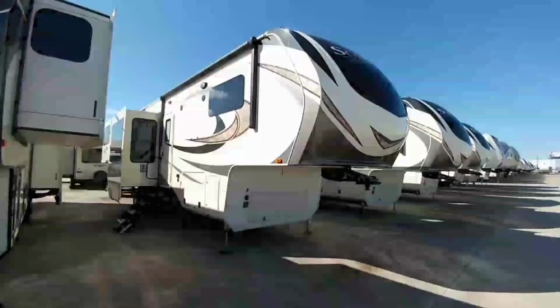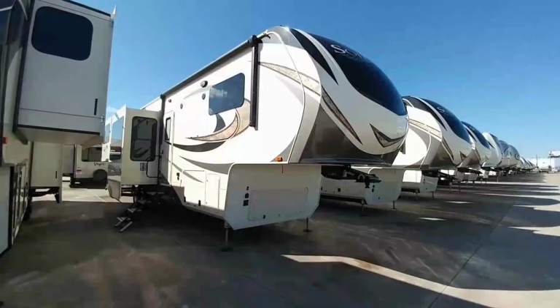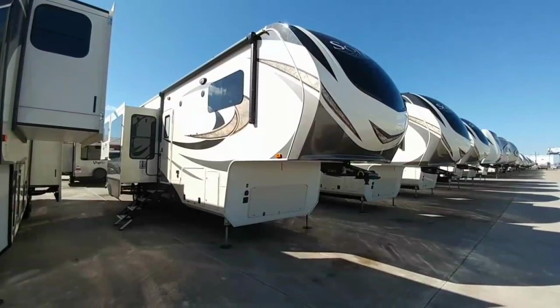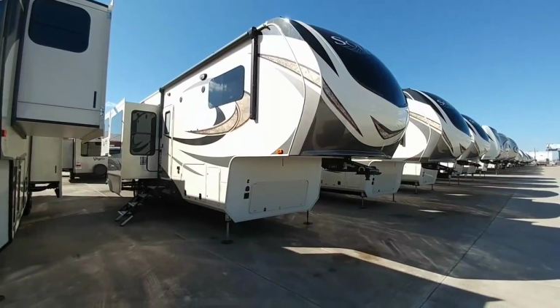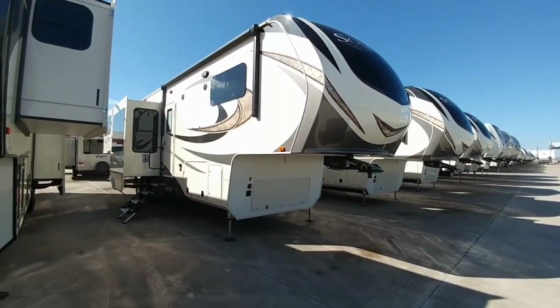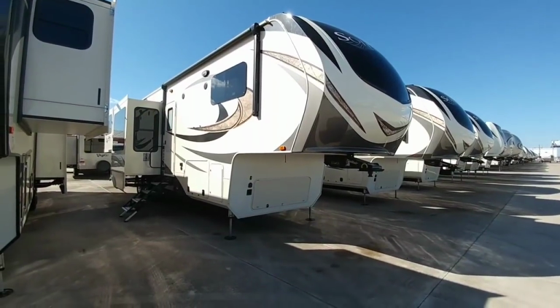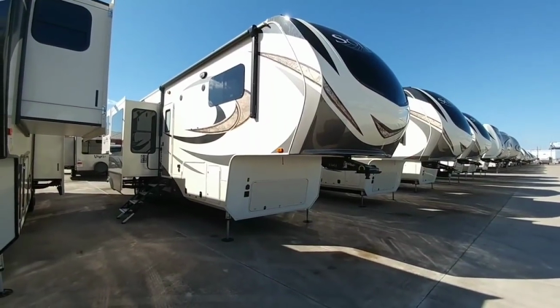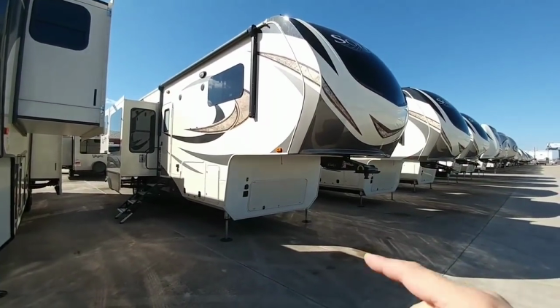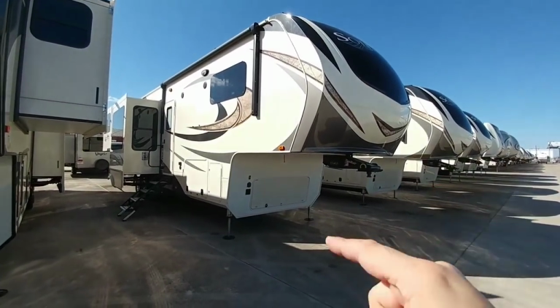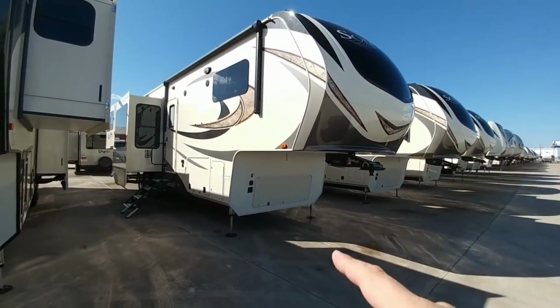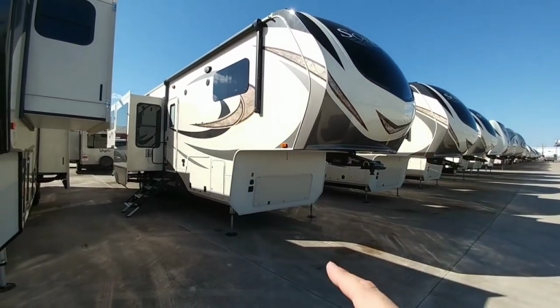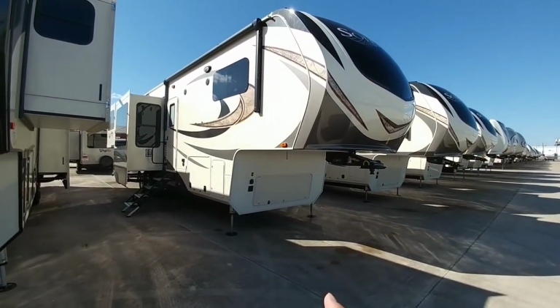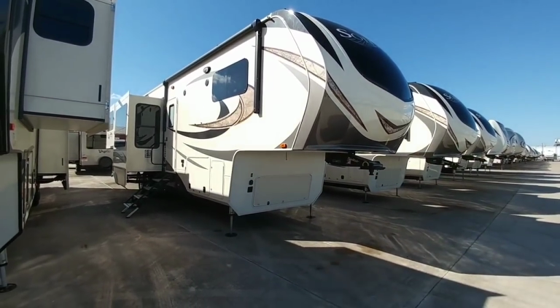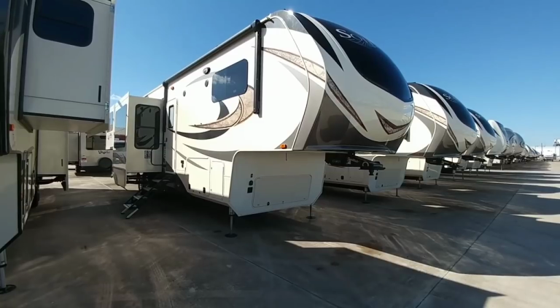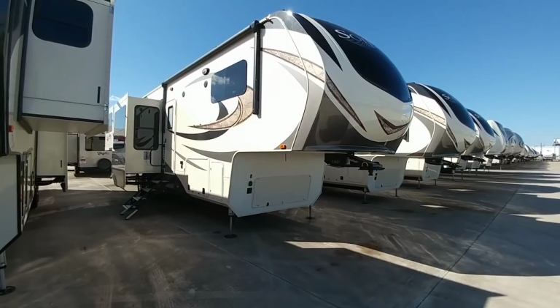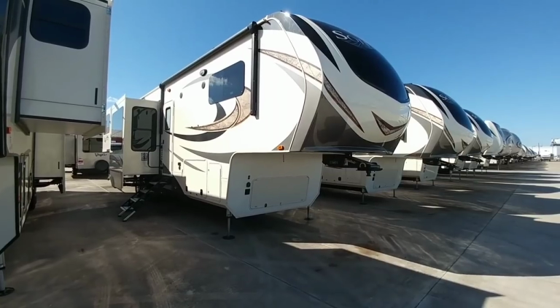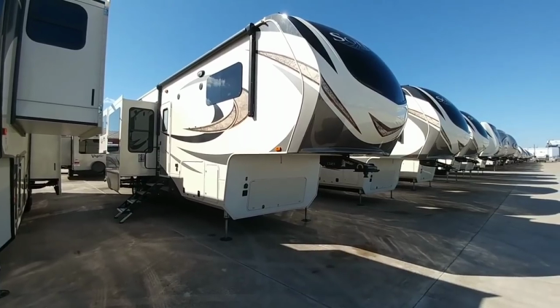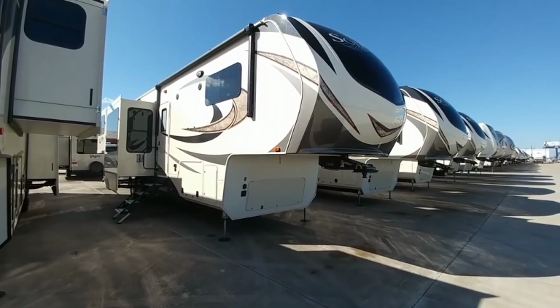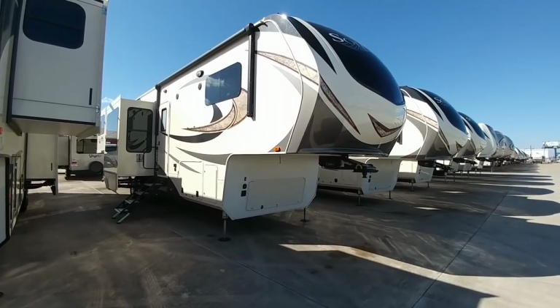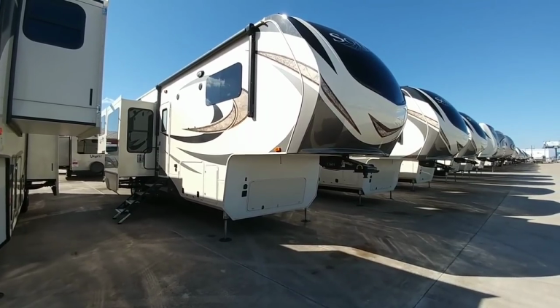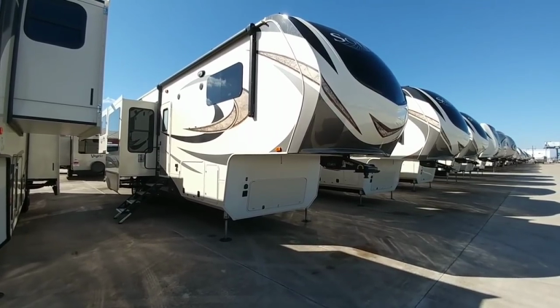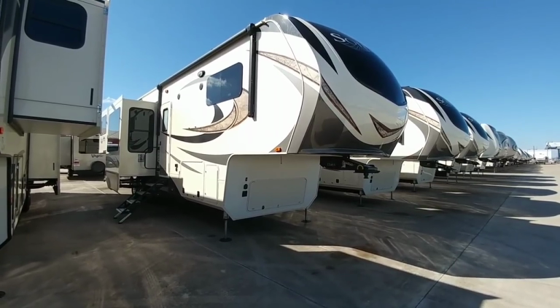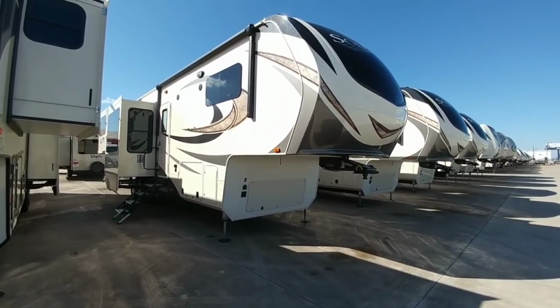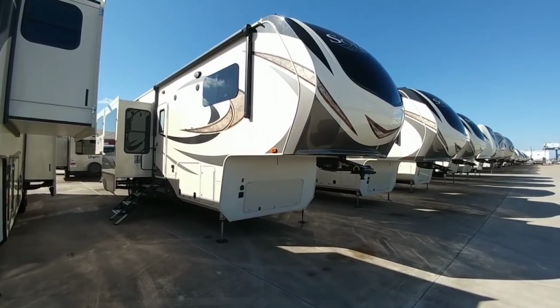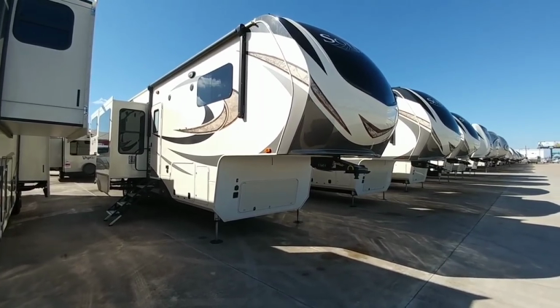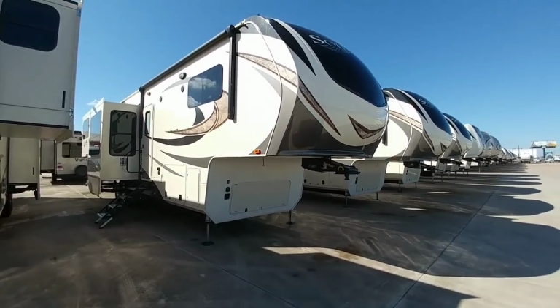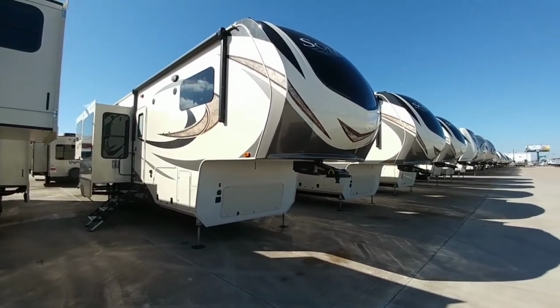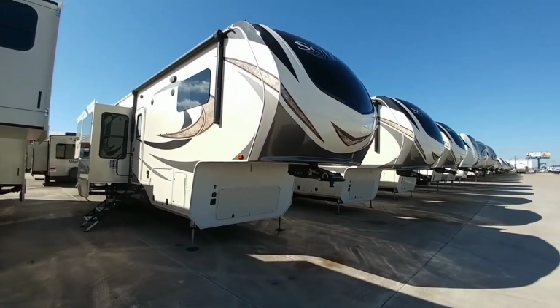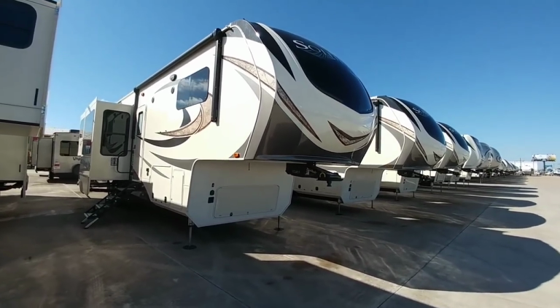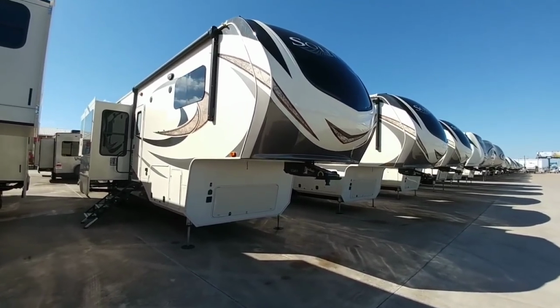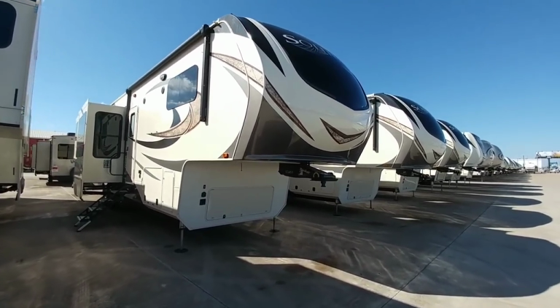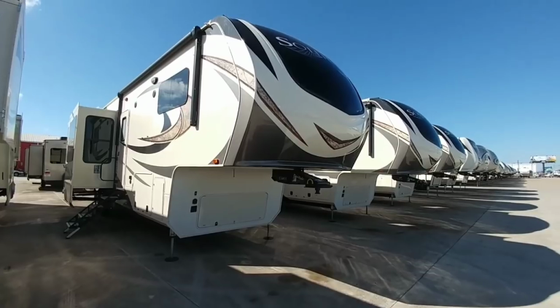What's going on, everyone? This is a really cool floor plan, and I wanted to take a minute to do a walkthrough of it, because I have not walked through one of these yet and it's pretty cool.